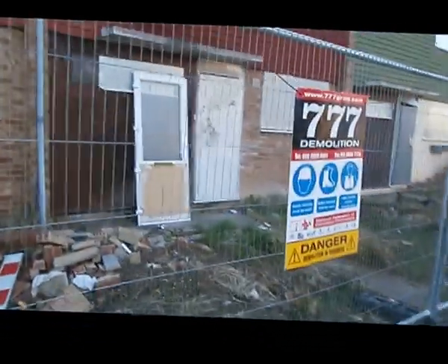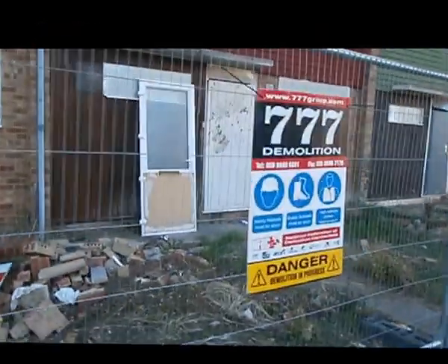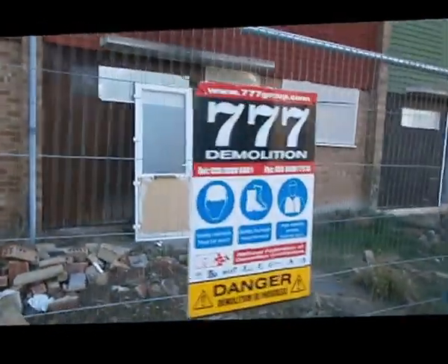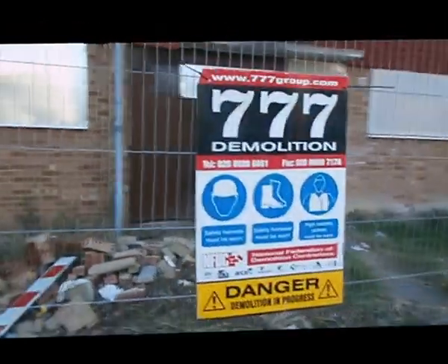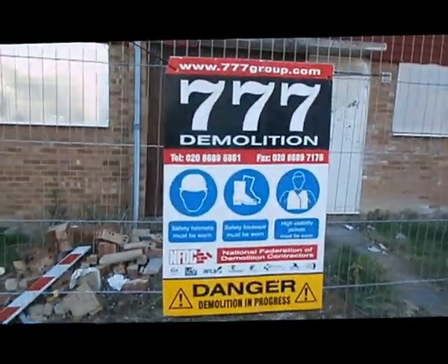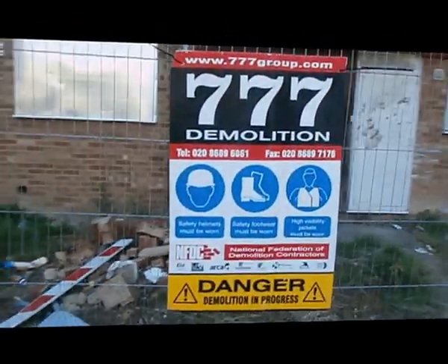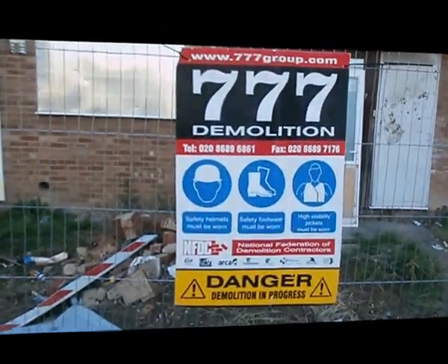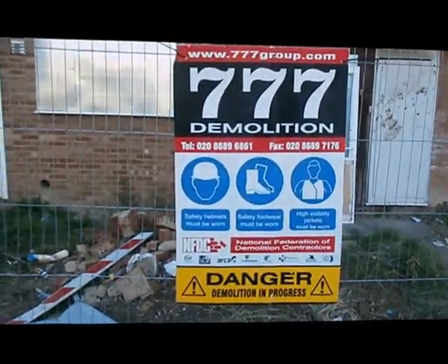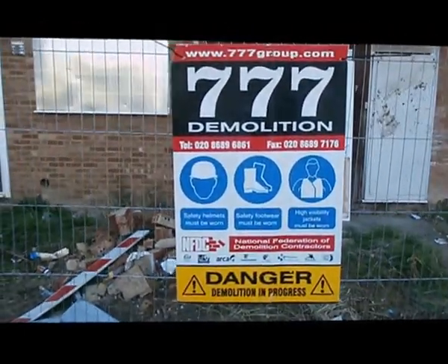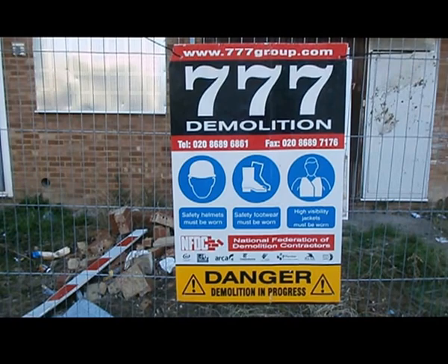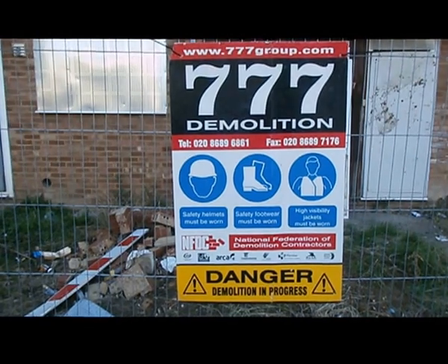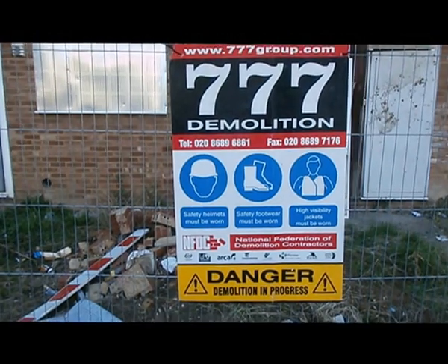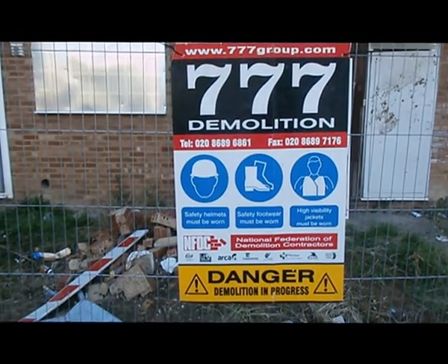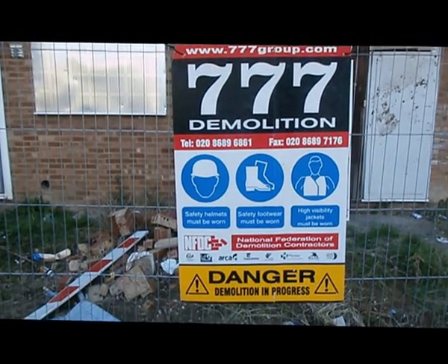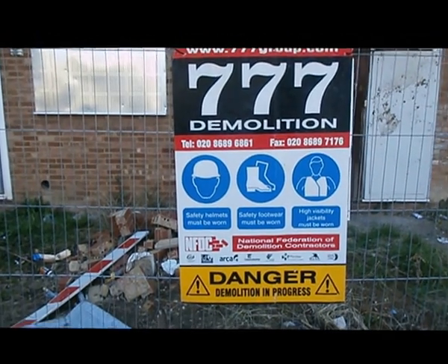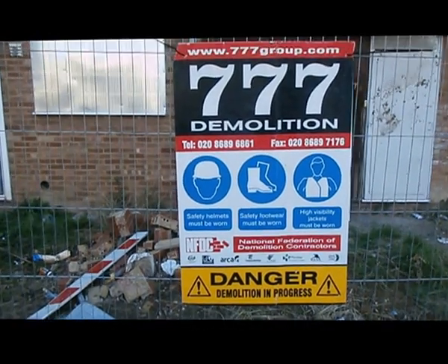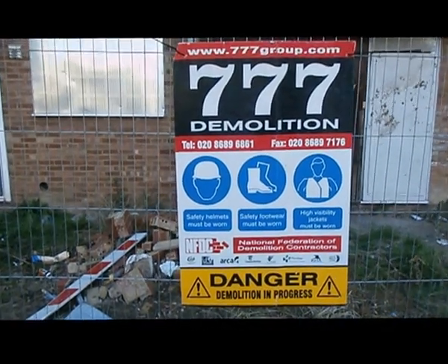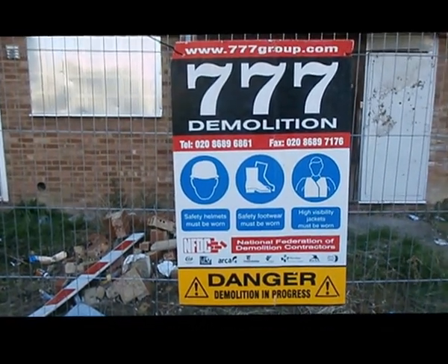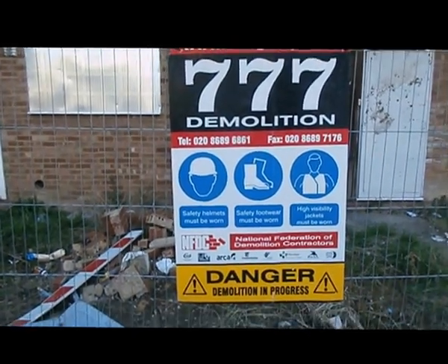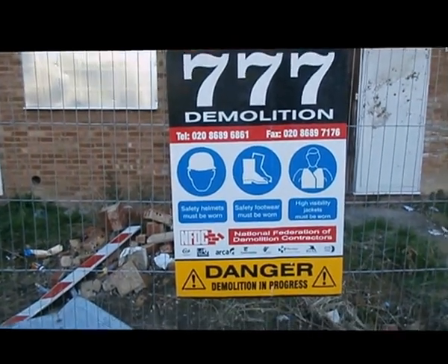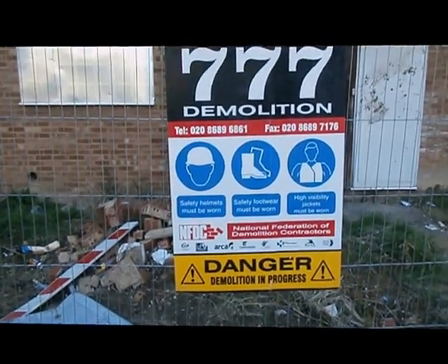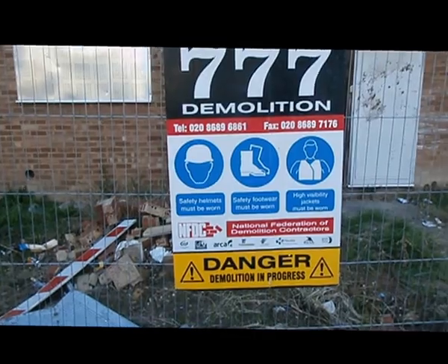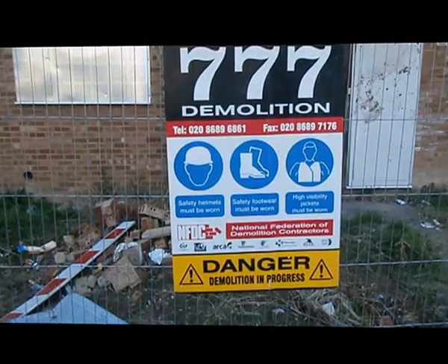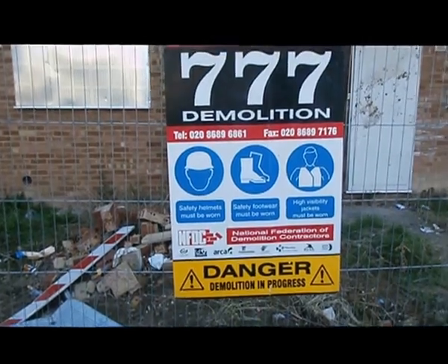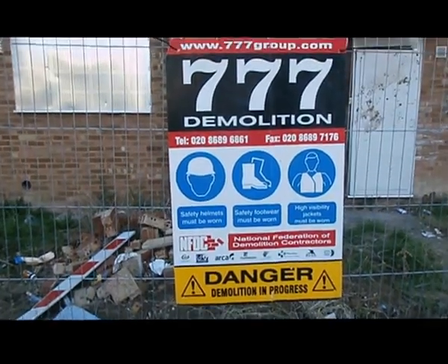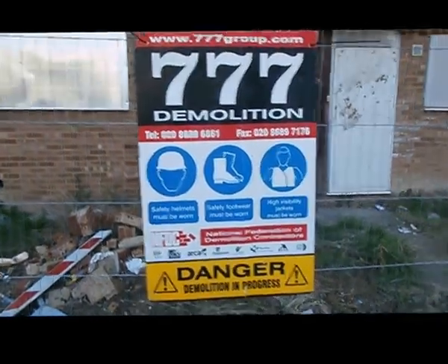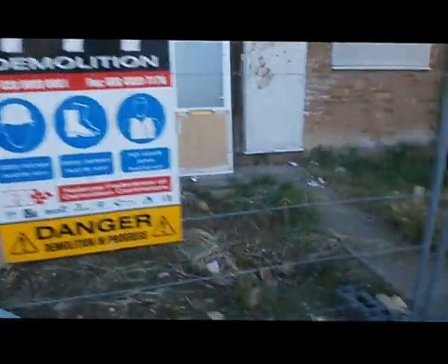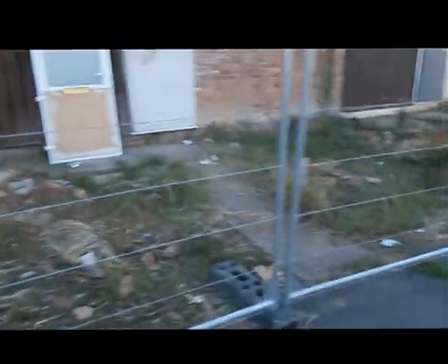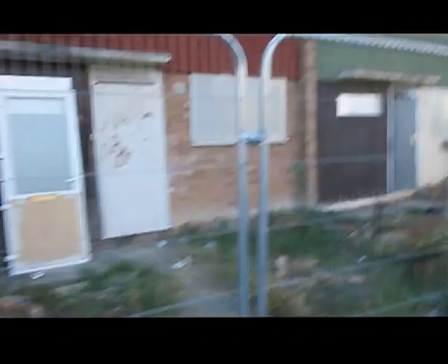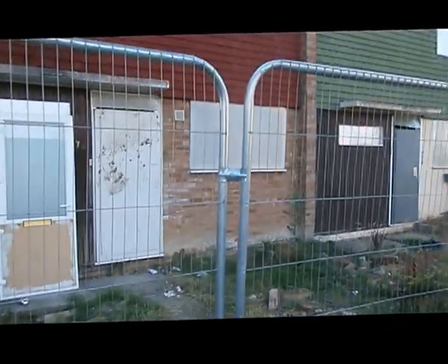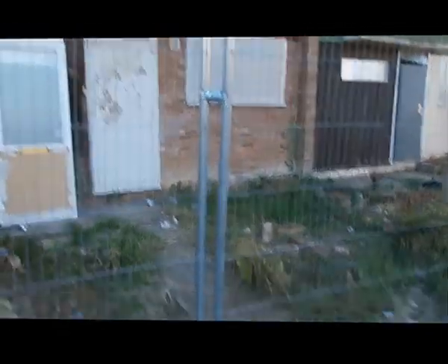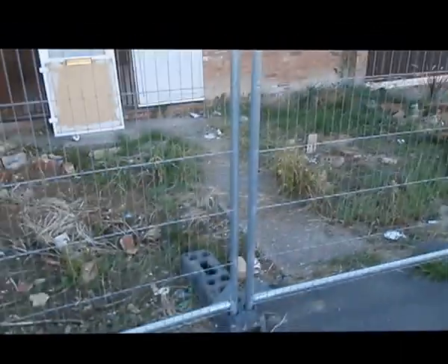777 Demolition. When I phoned them up I was told it's not our site — we handed over on the first of August. Contacts on housing. 777 Demolition, you shouldn't have your signs on if it's not valid. And once again, only the one clip.